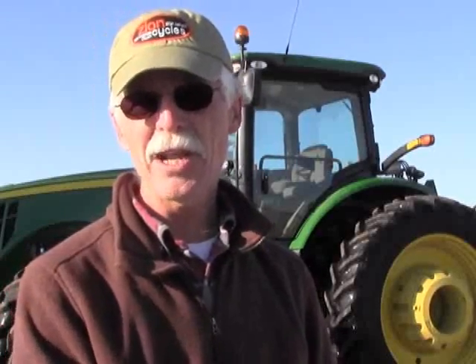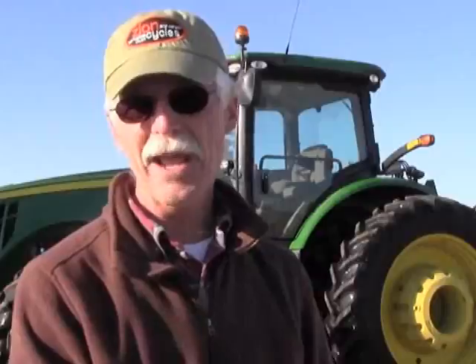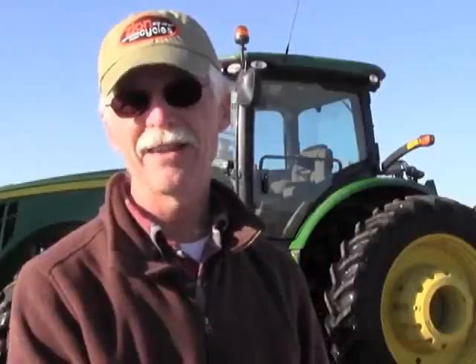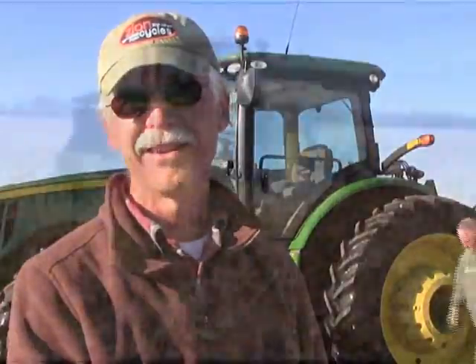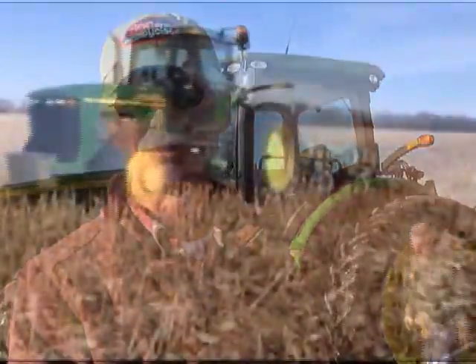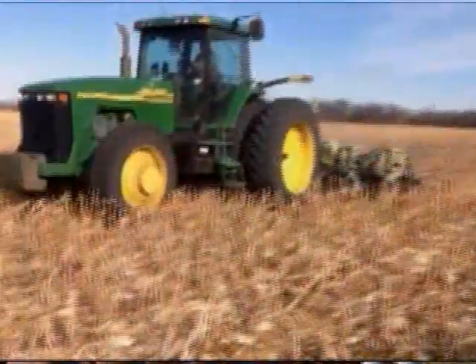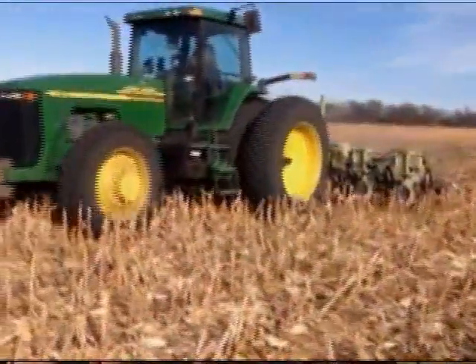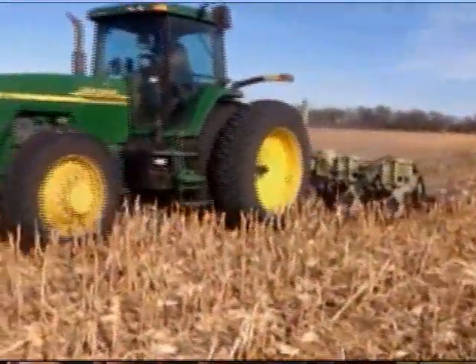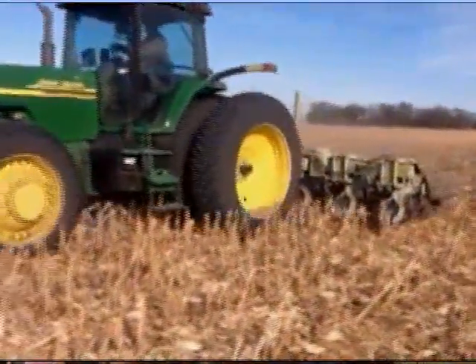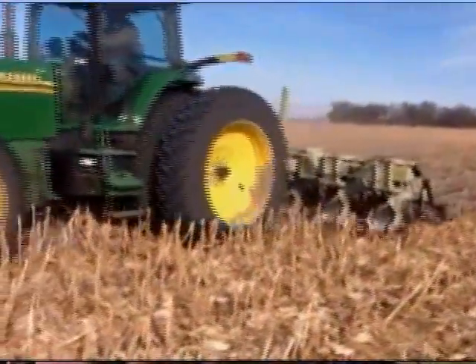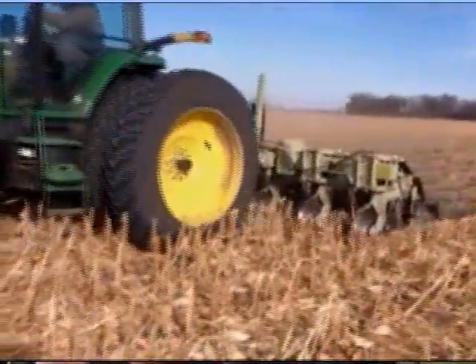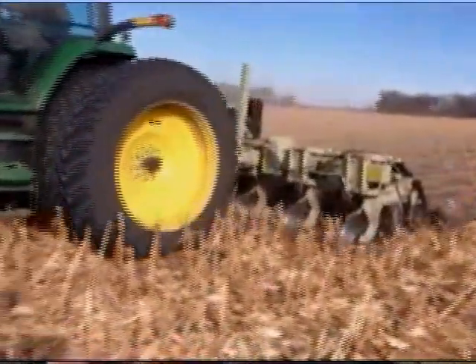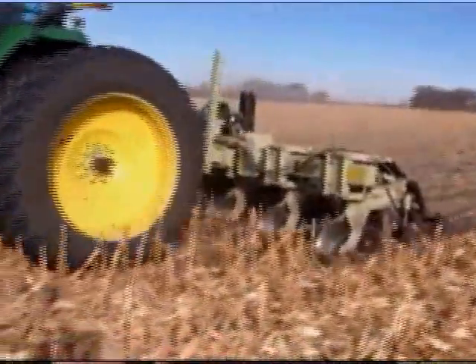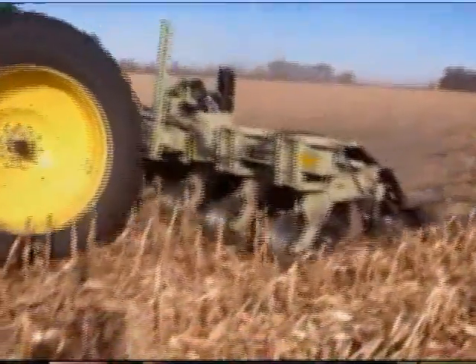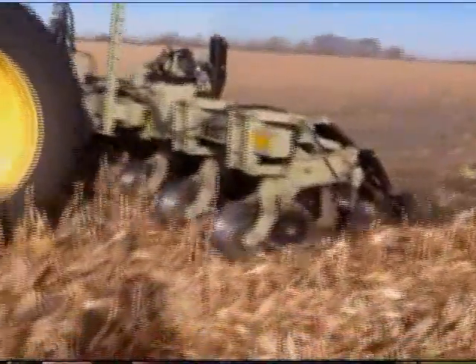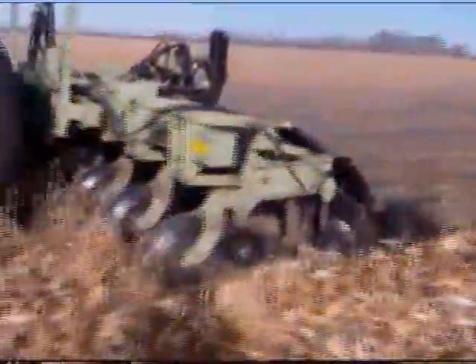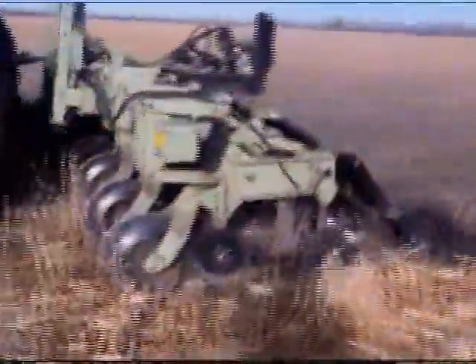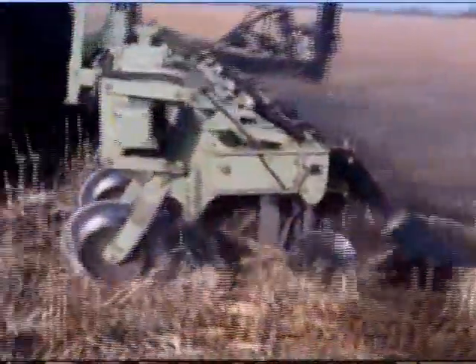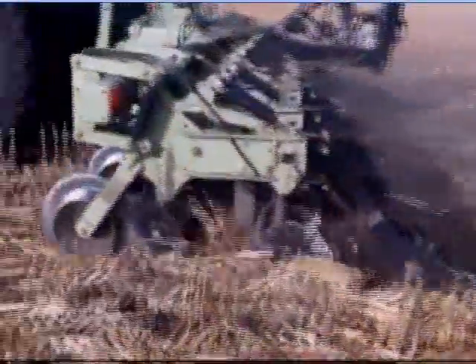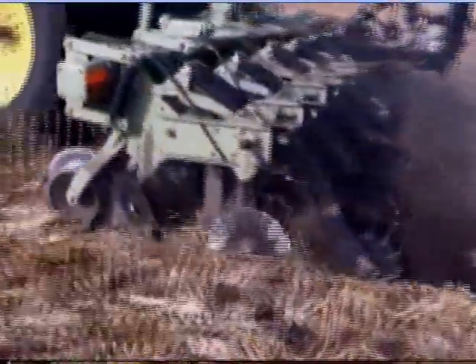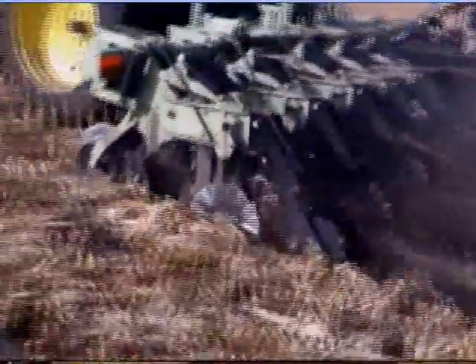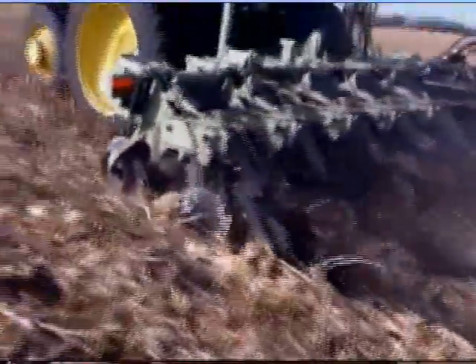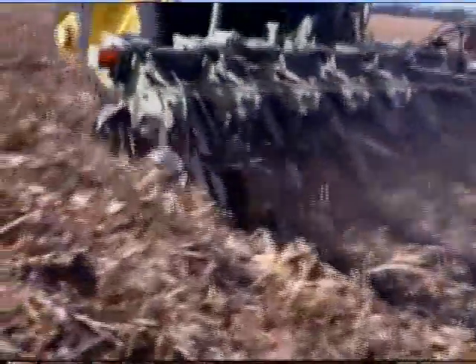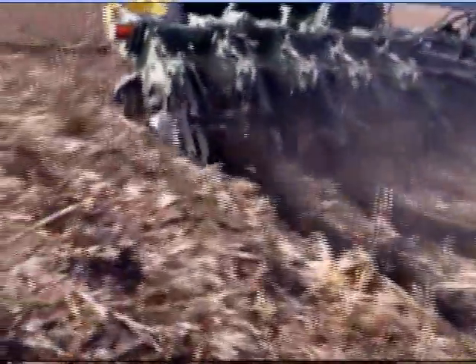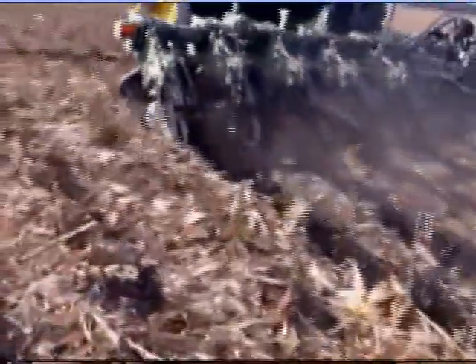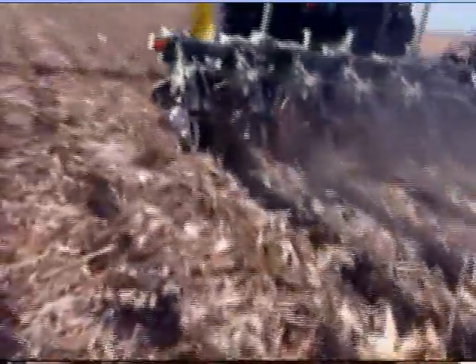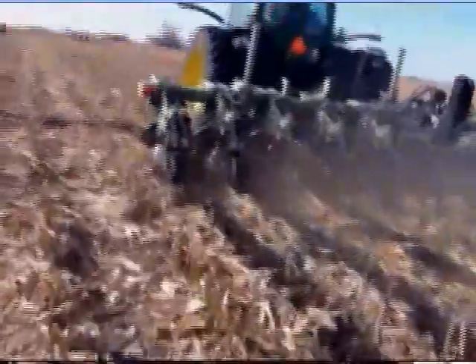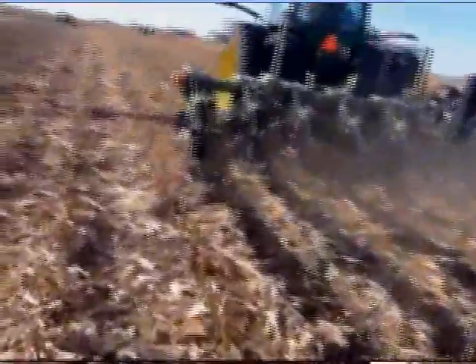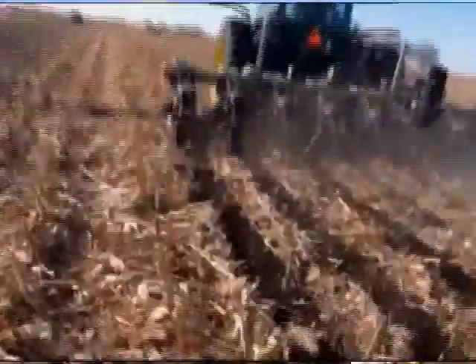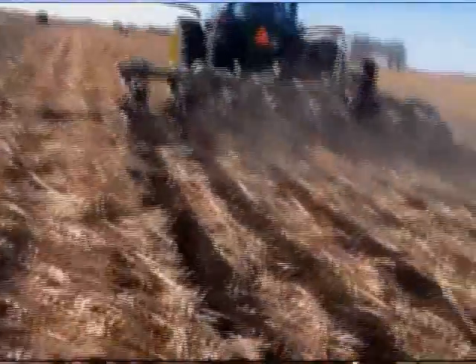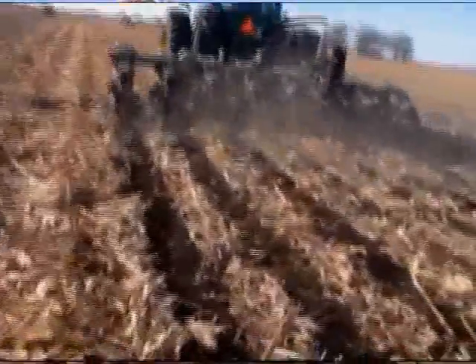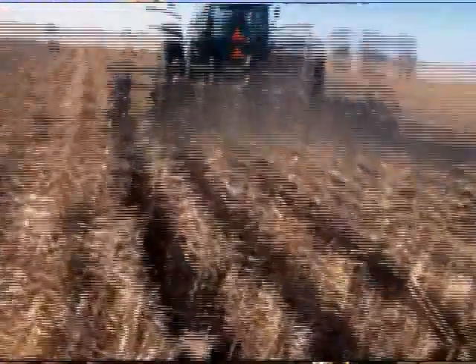The tractor is using RTK guidance for straight, accurate strips, and those same lines will be used next spring with the fertilizer and ultimately the planter for precision nutrient placement and the ideal seed bed.